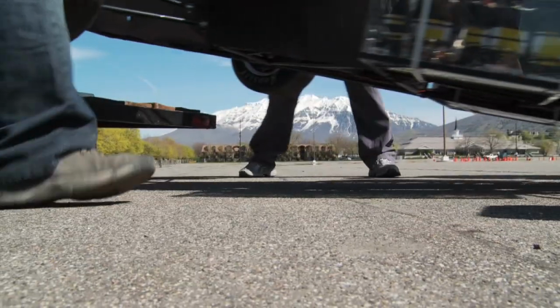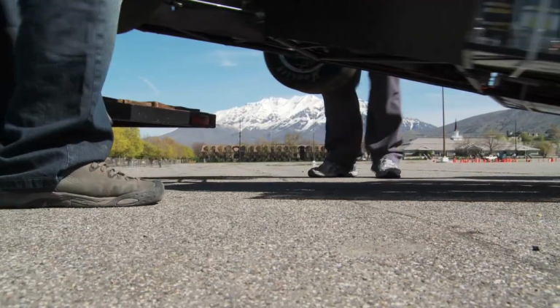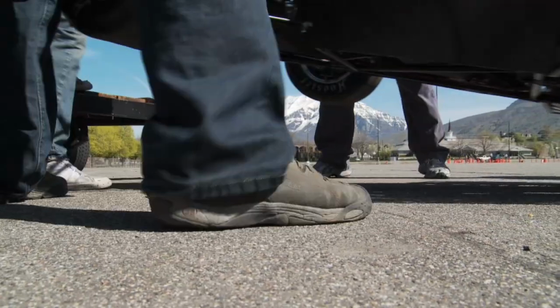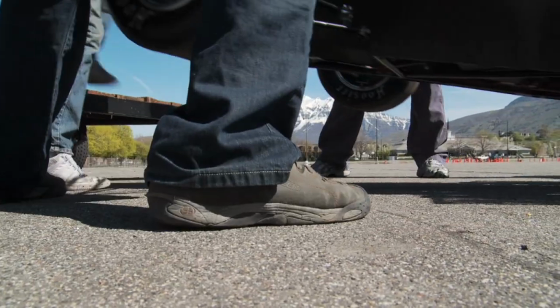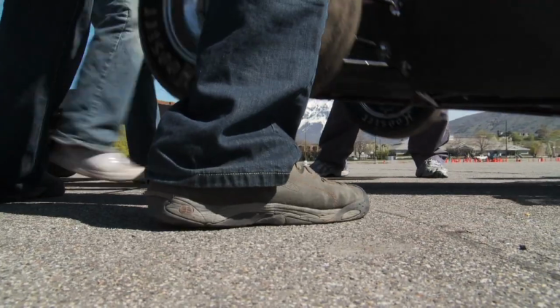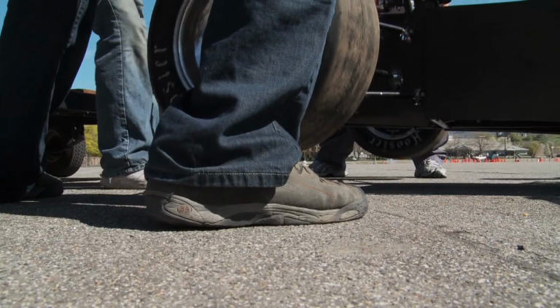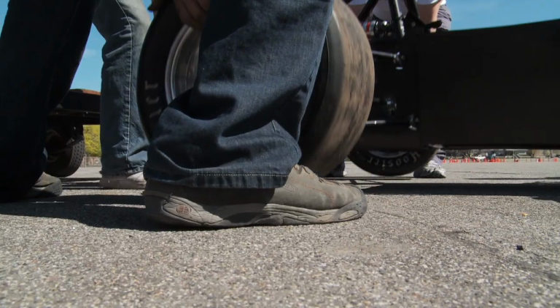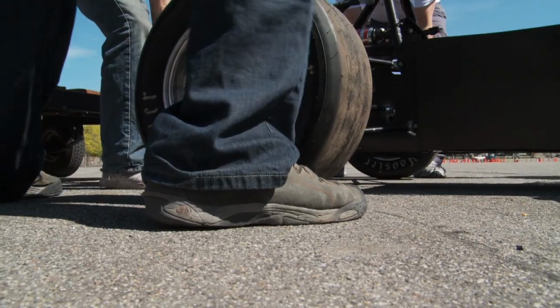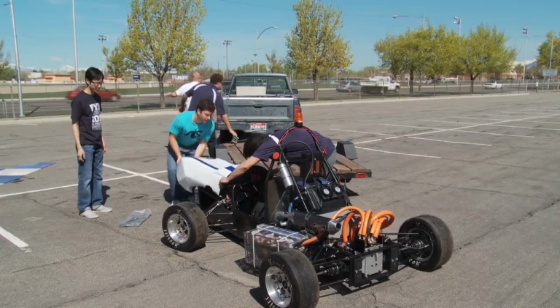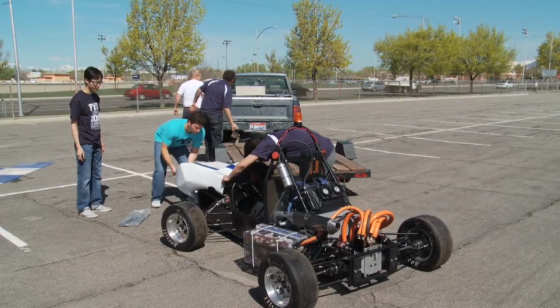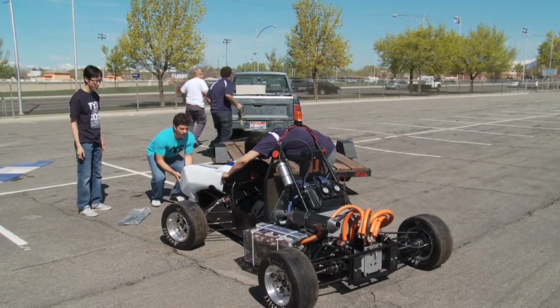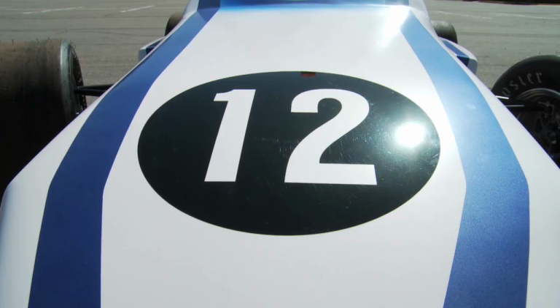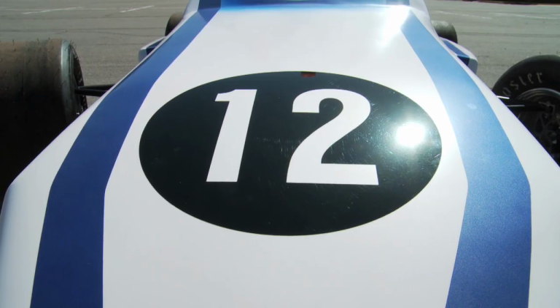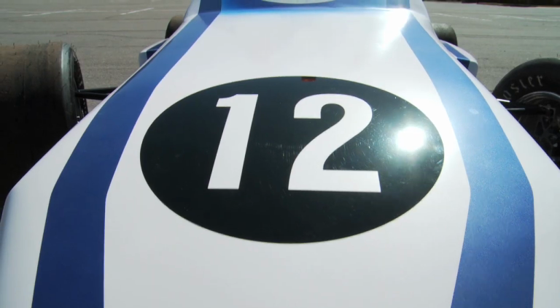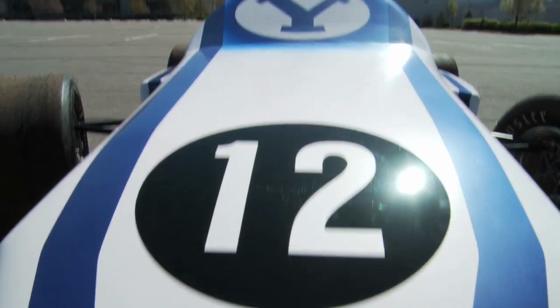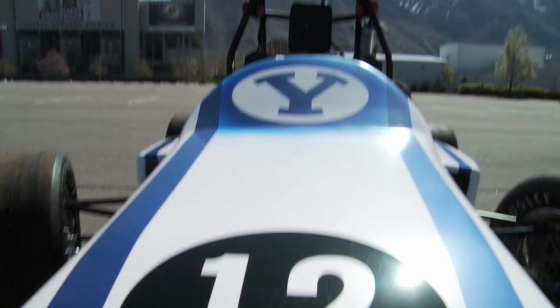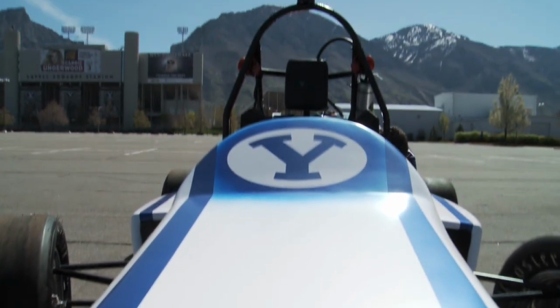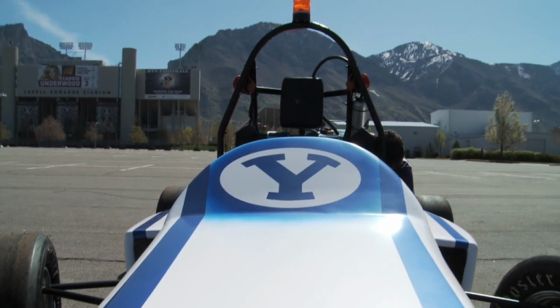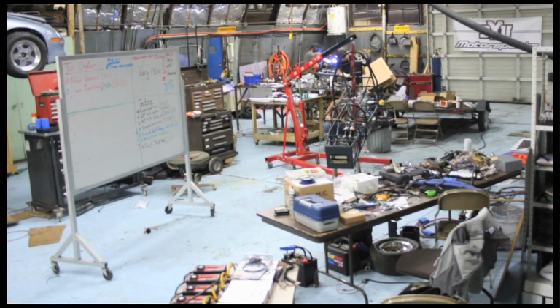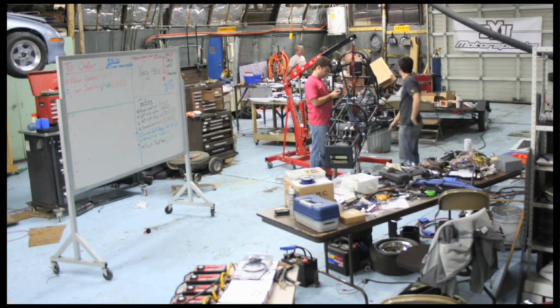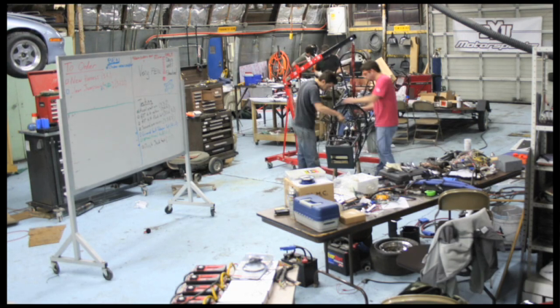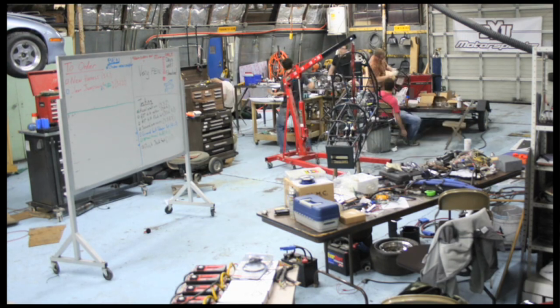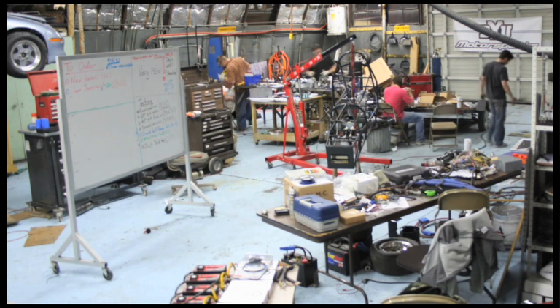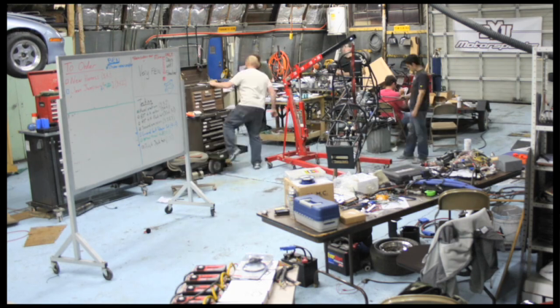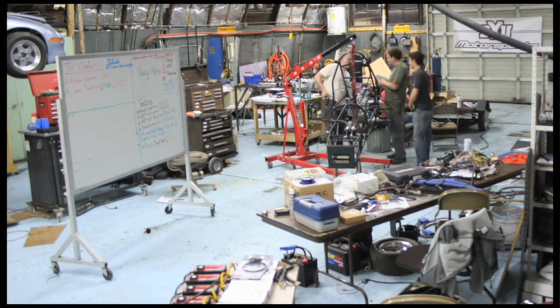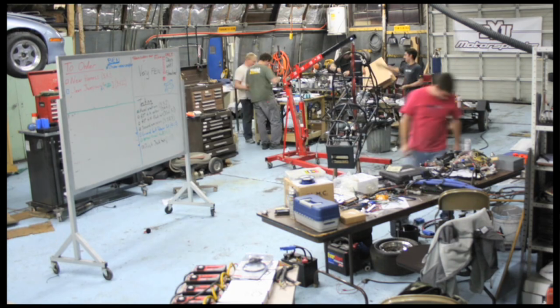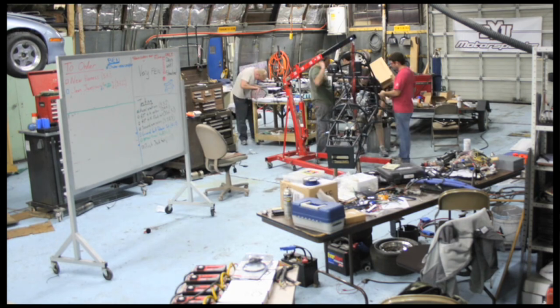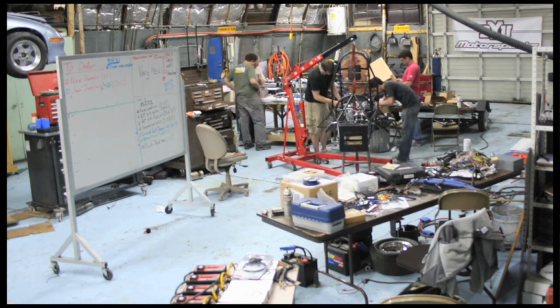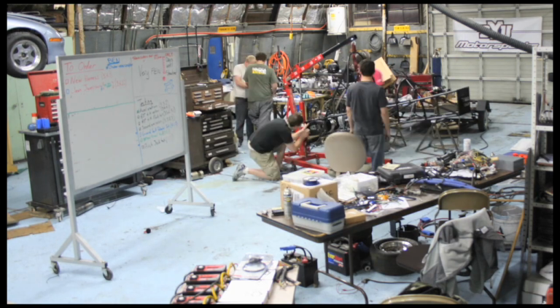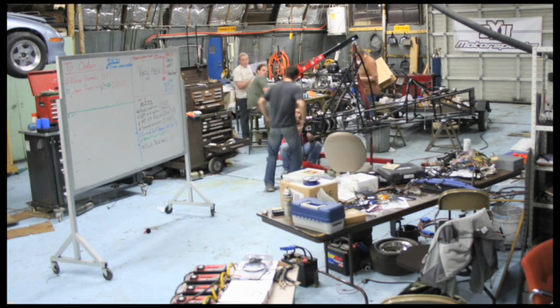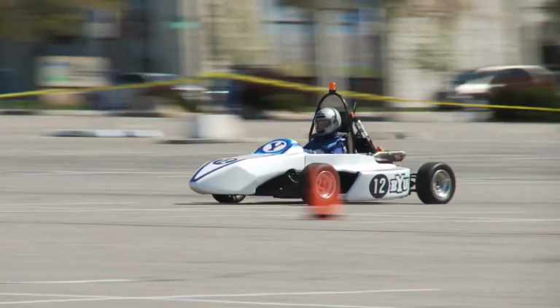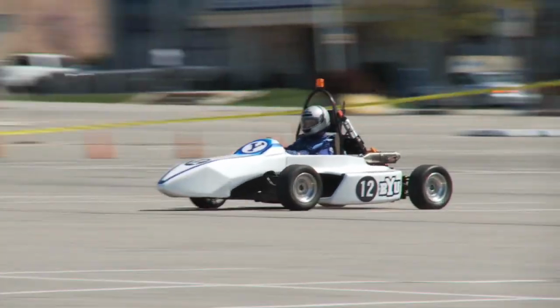The Formula project has been part of a senior capstone class at BYU. We've been working on this project since last September, and we've put in about 8,000 to 9,000 hours between 13 of us.